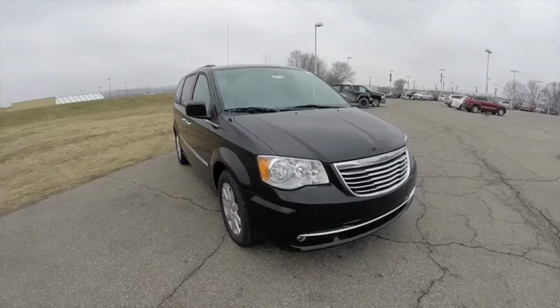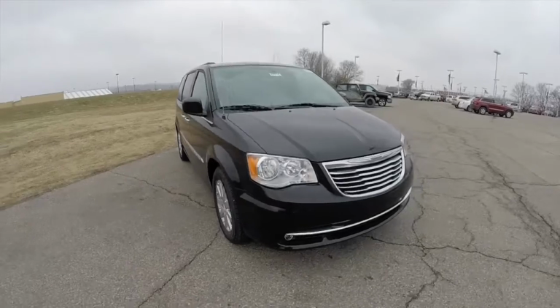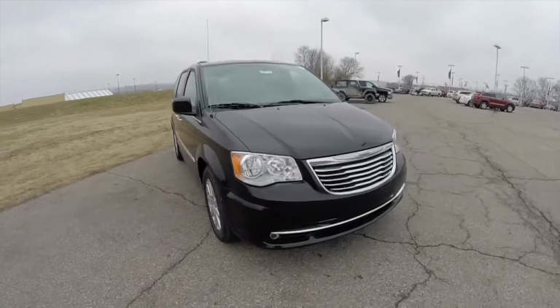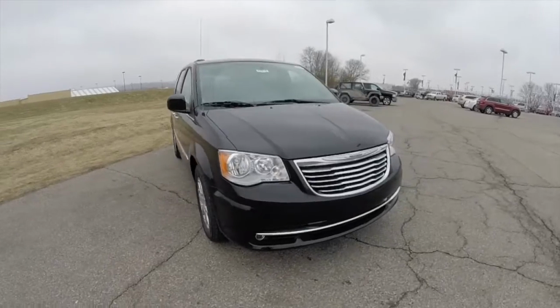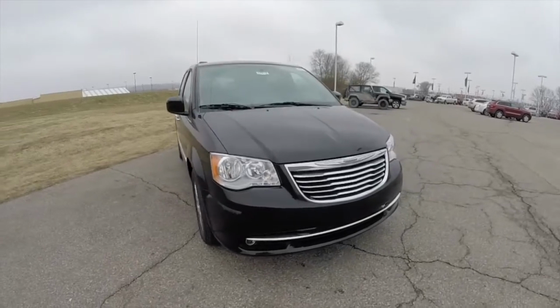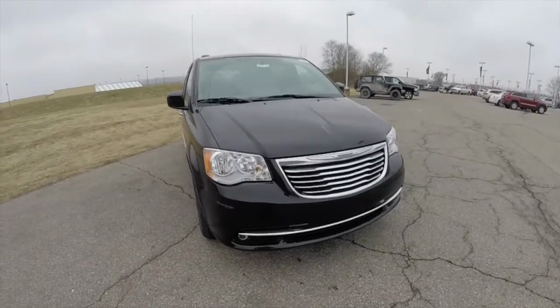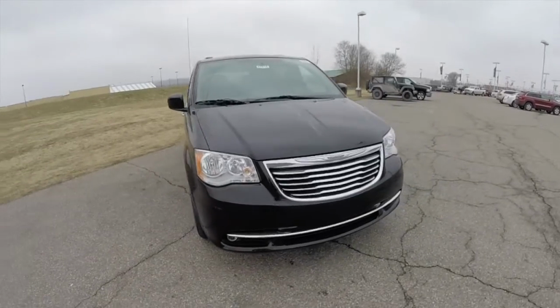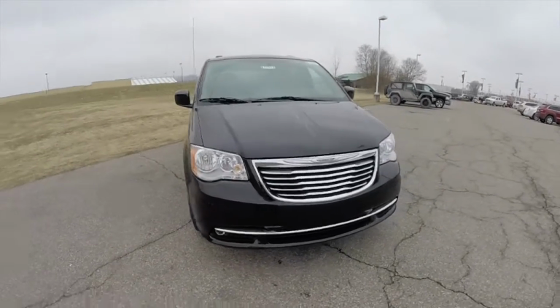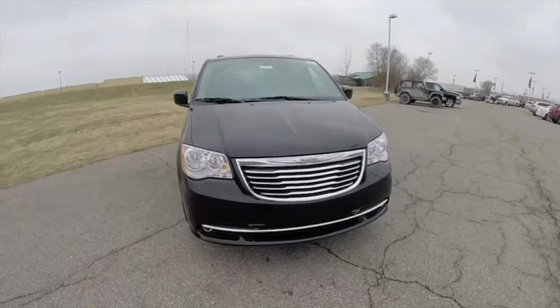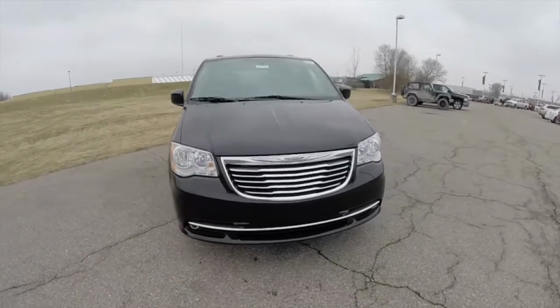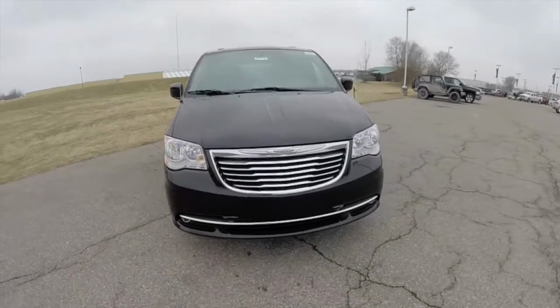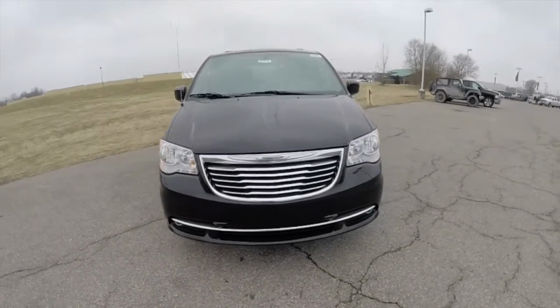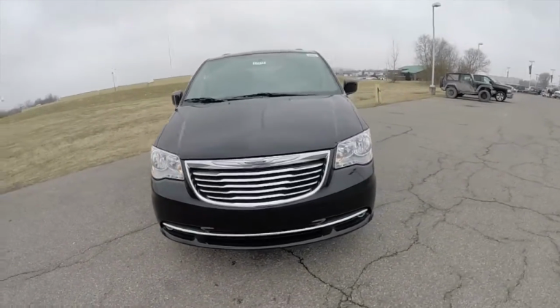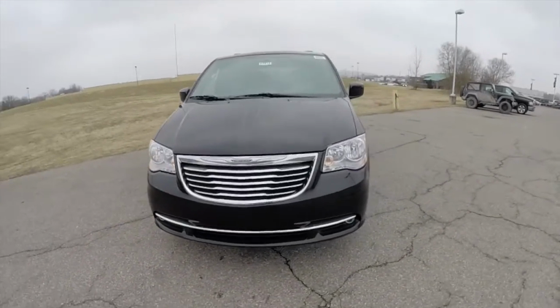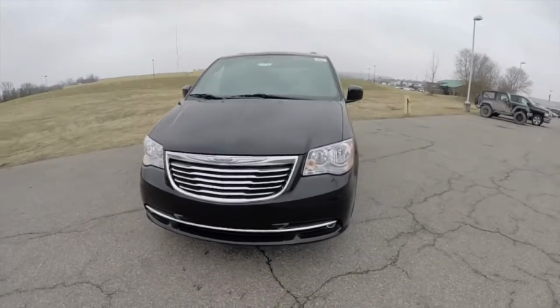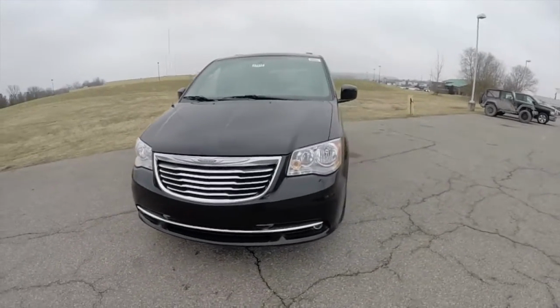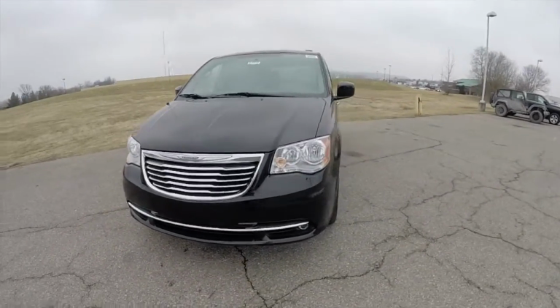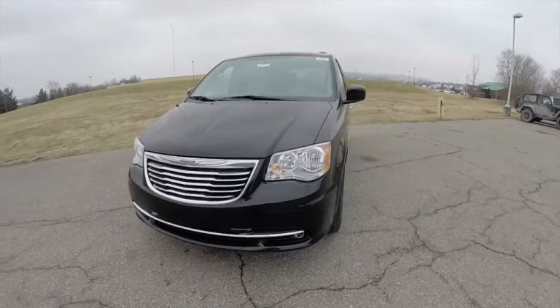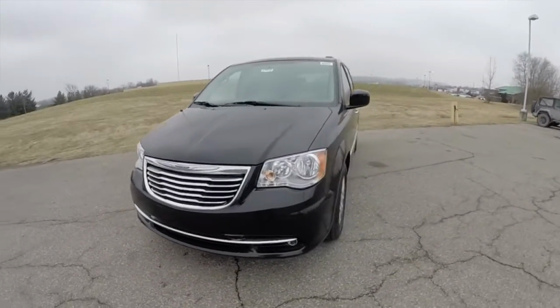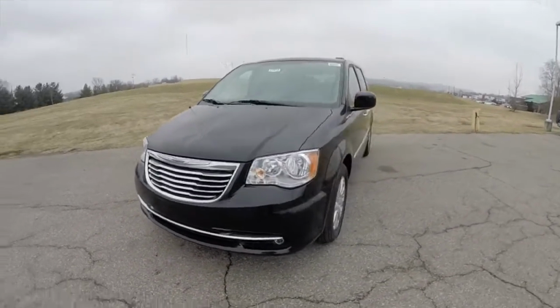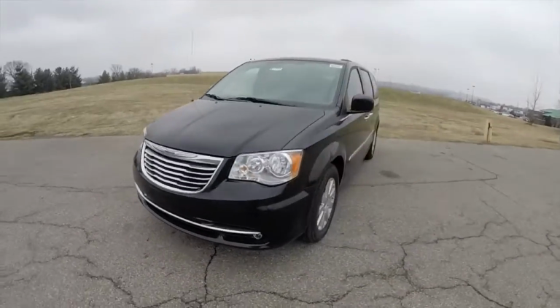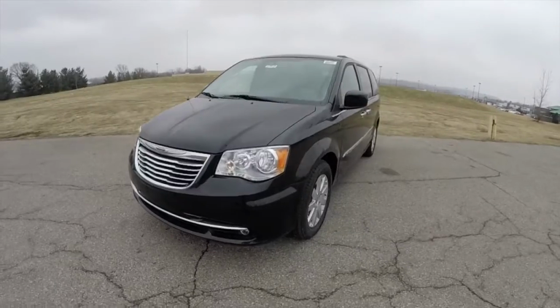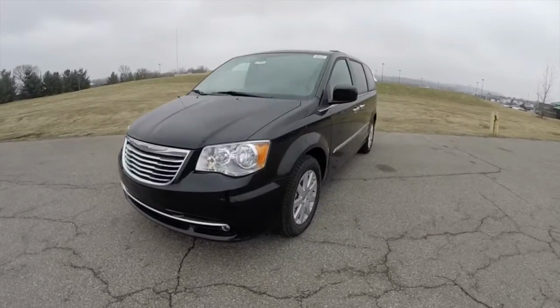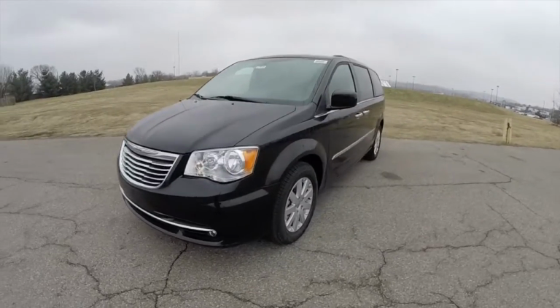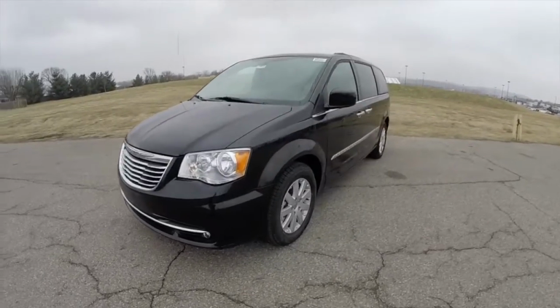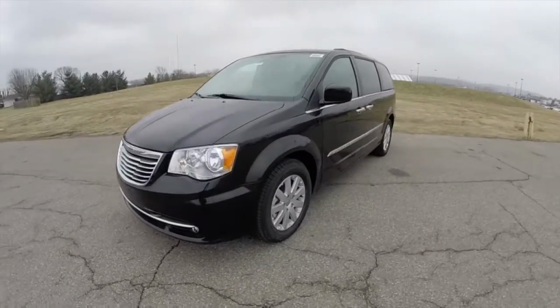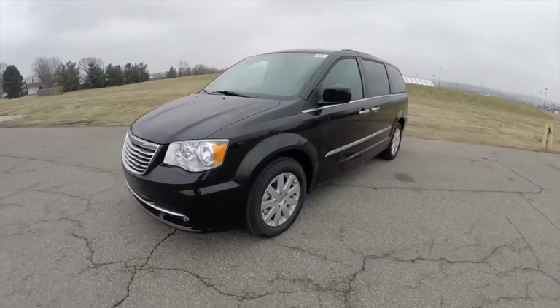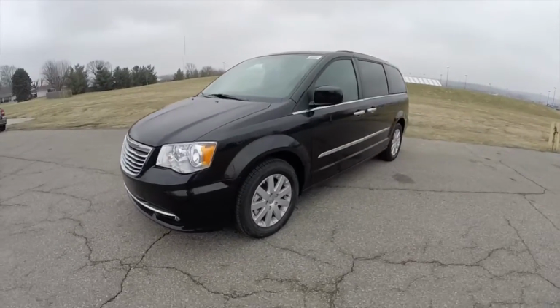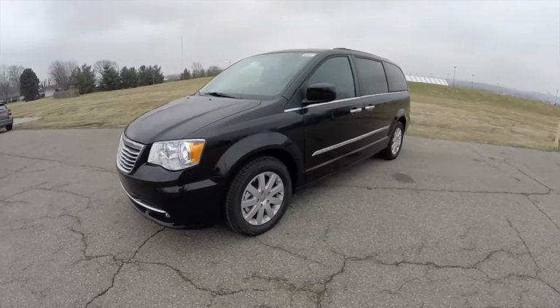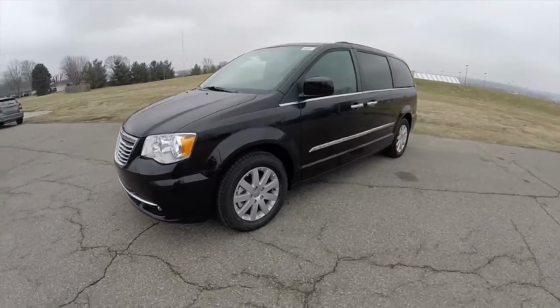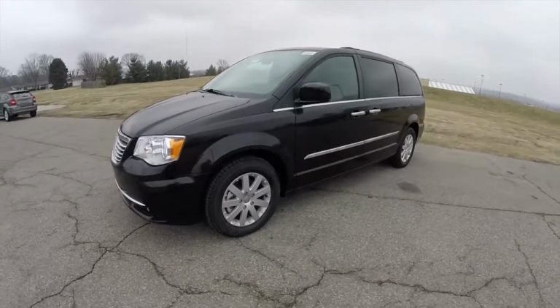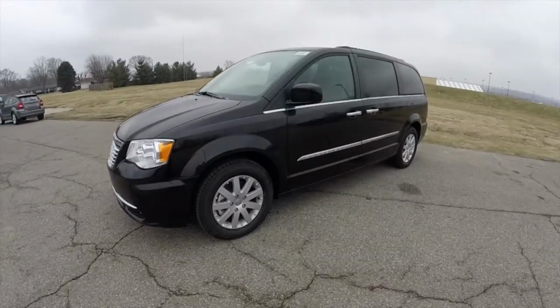Hello everyone, today we're going to take a quick walk around and look at this brand new 2015 Chrysler Town & Country Touring.